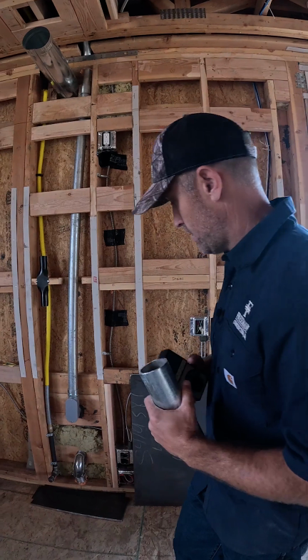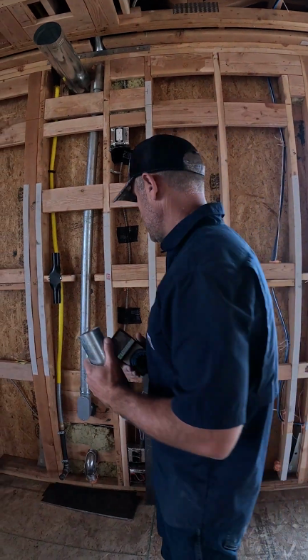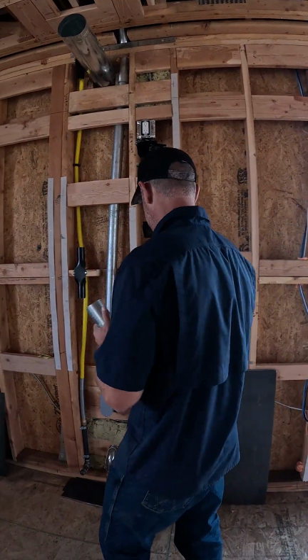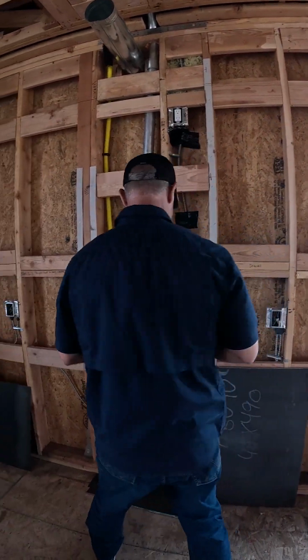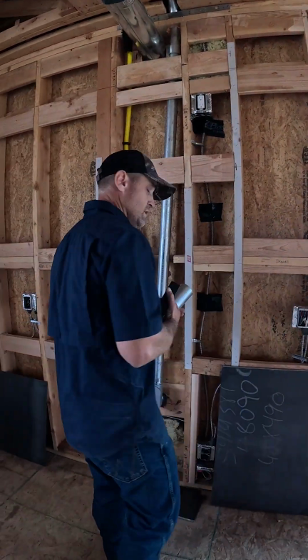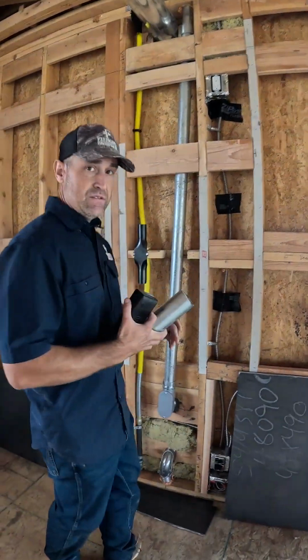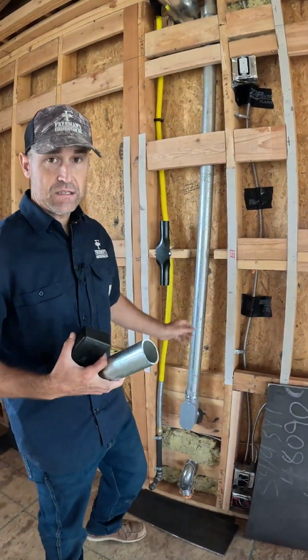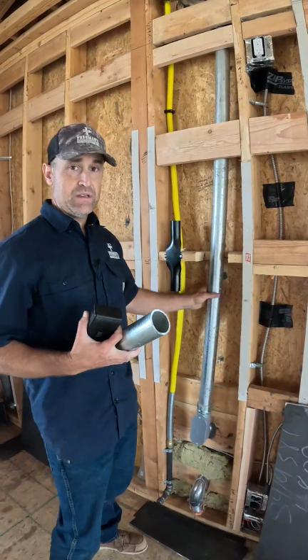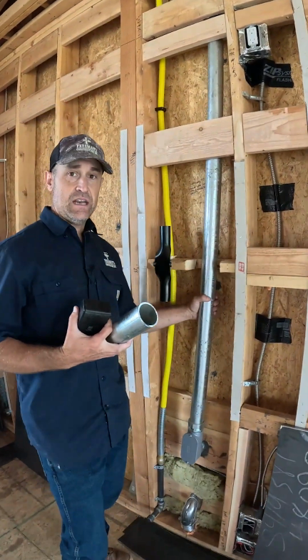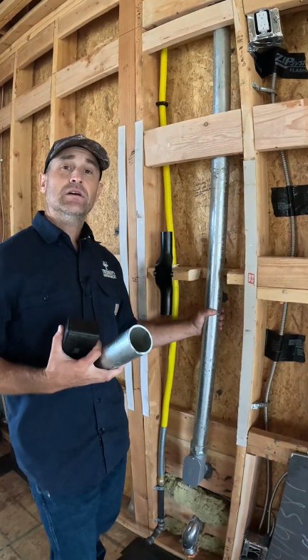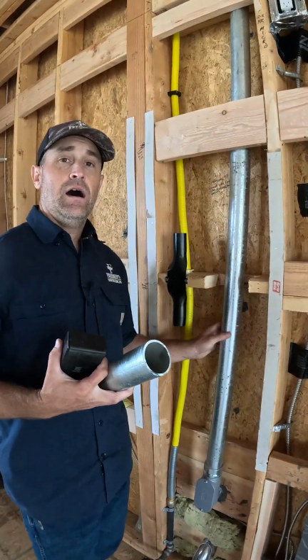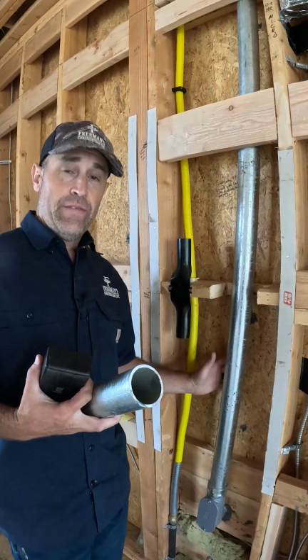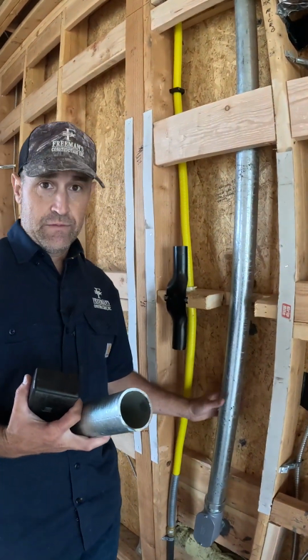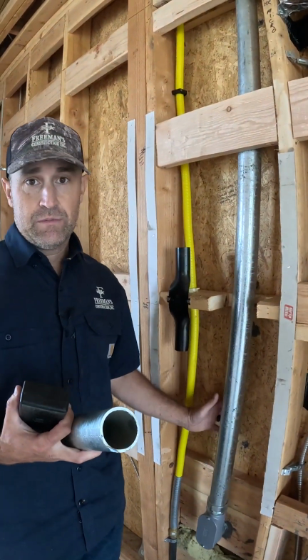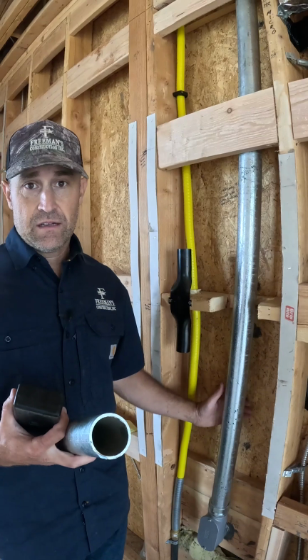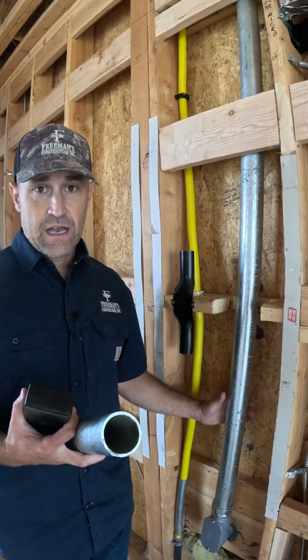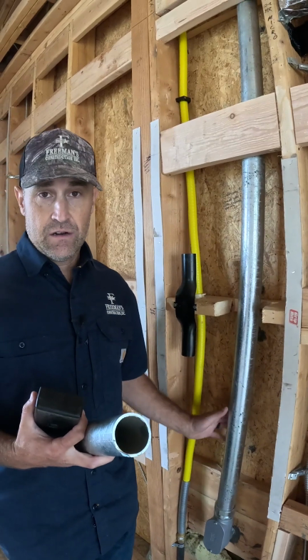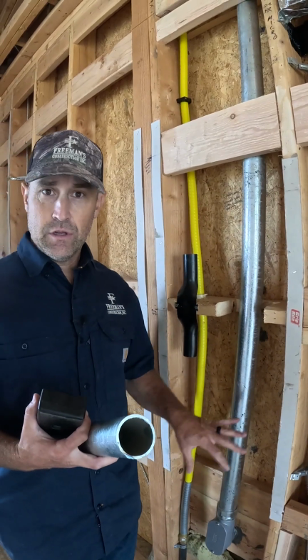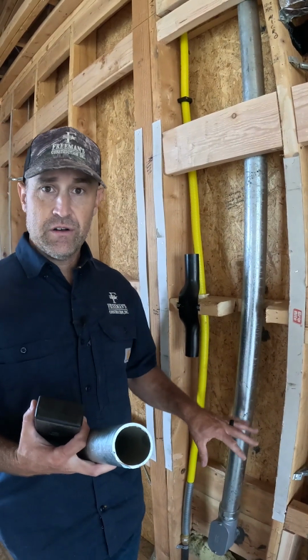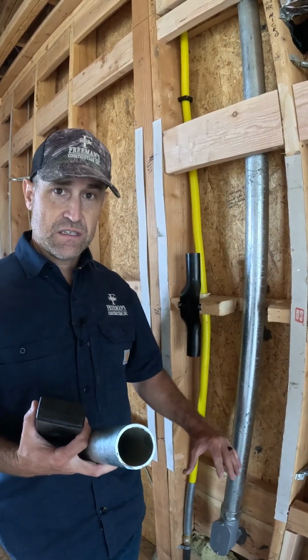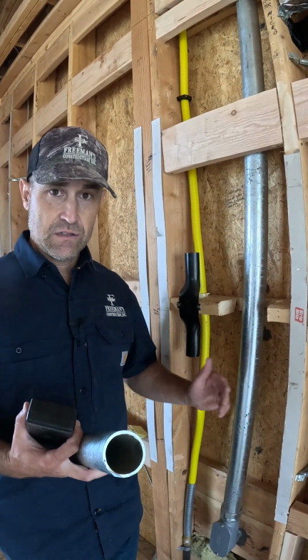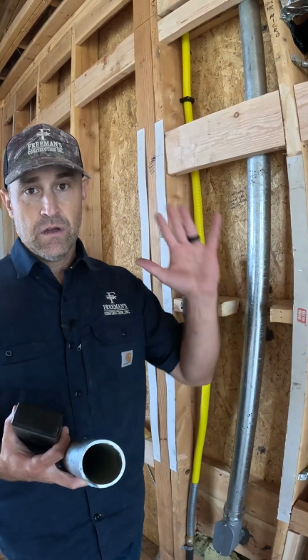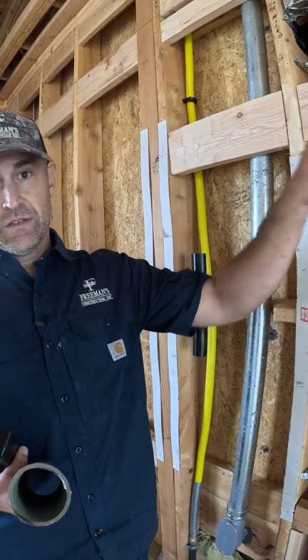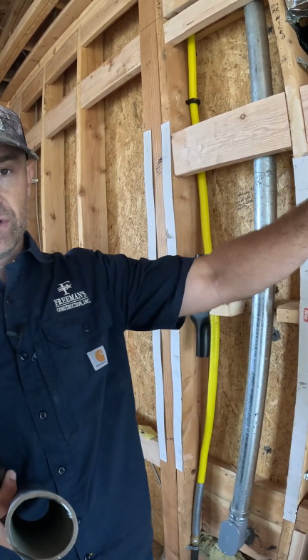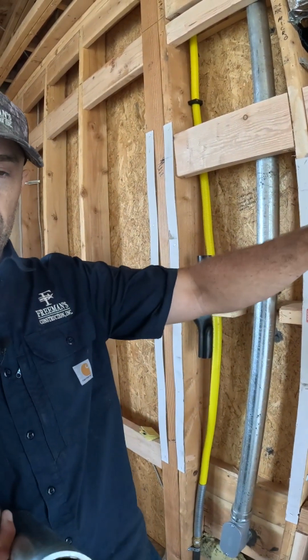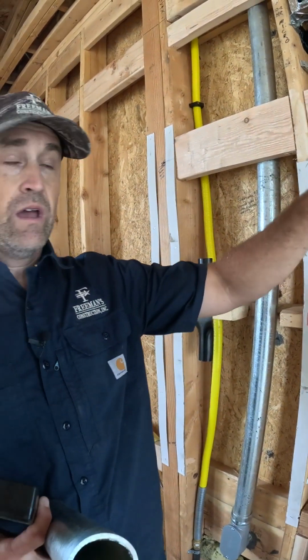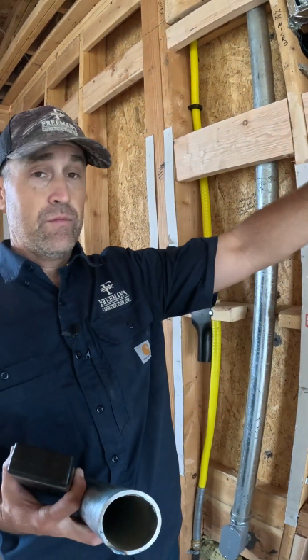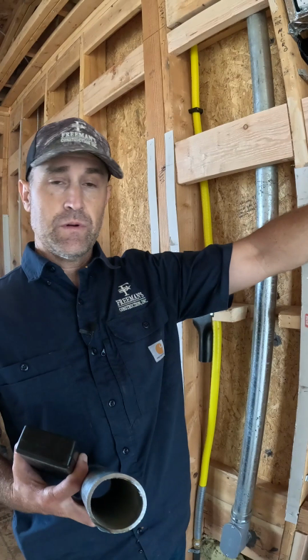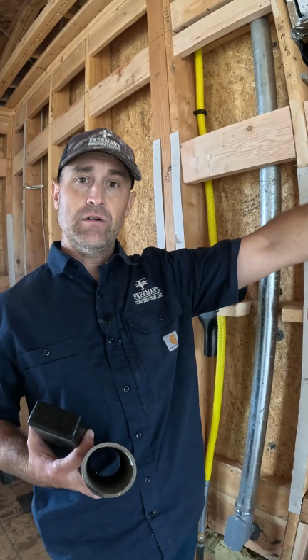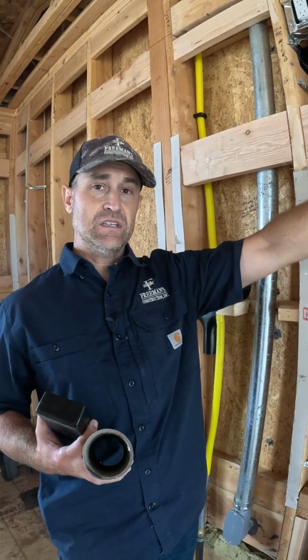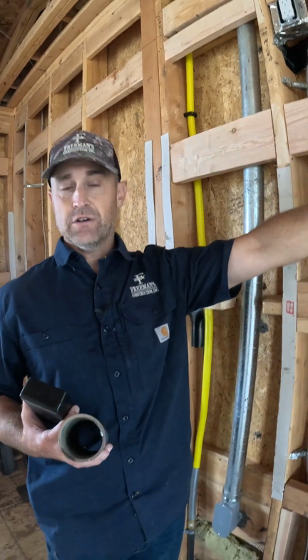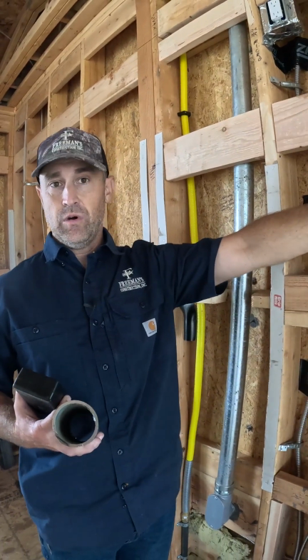Behind me here, I have a sub feed that's from the disconnect on the house. There's a 200 amp disconnect on the outside, but no load center — just a disconnect because the main service panel is way away from here, probably 160 feet or so.